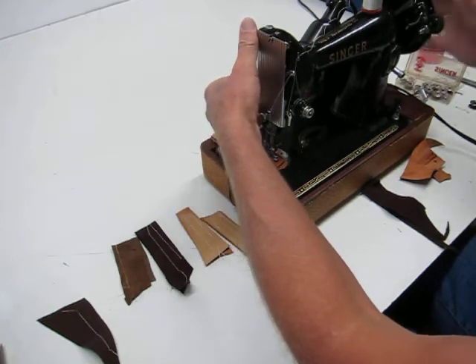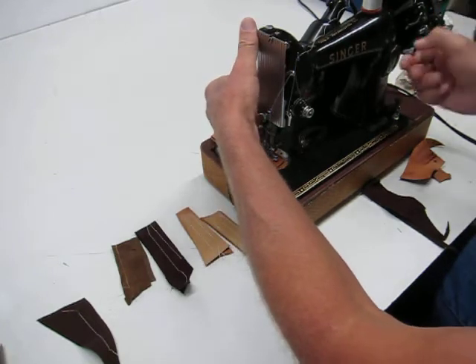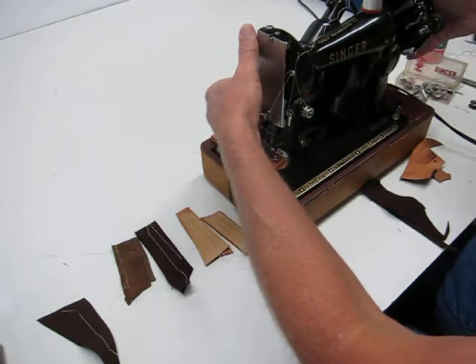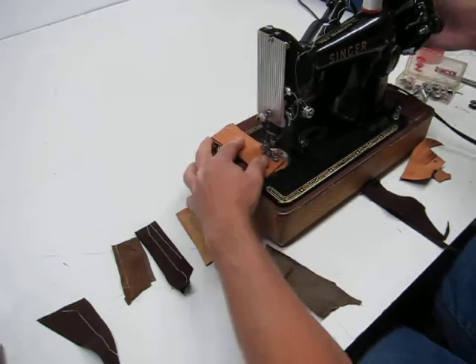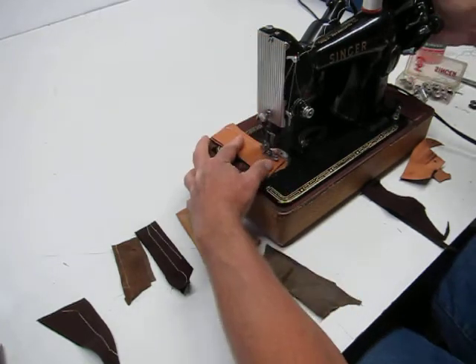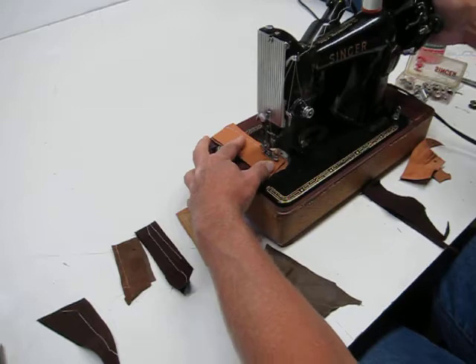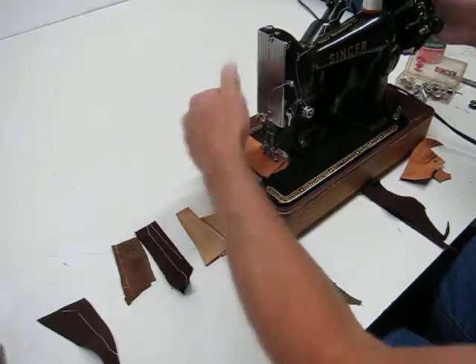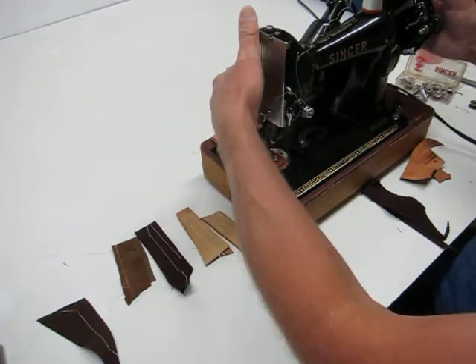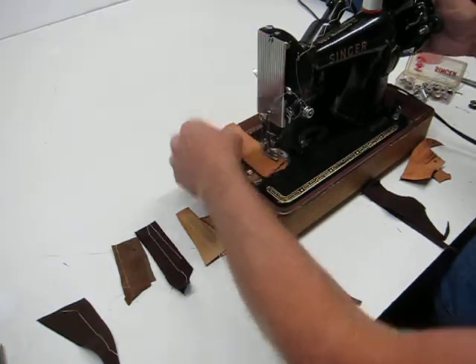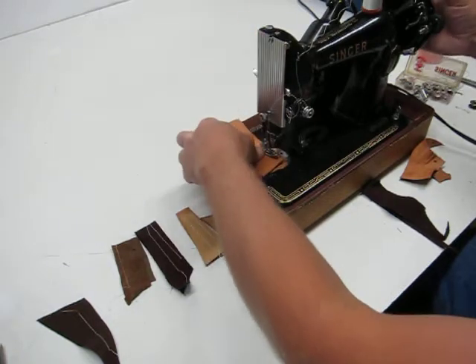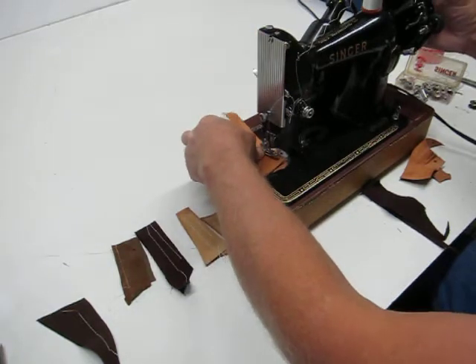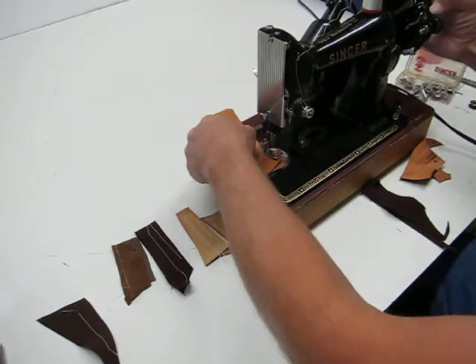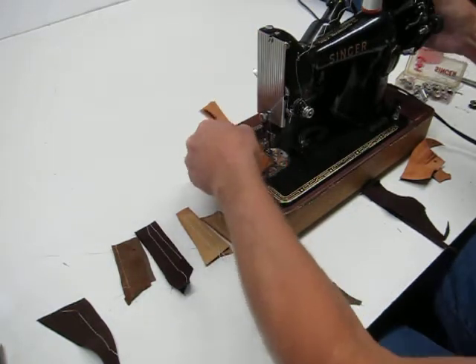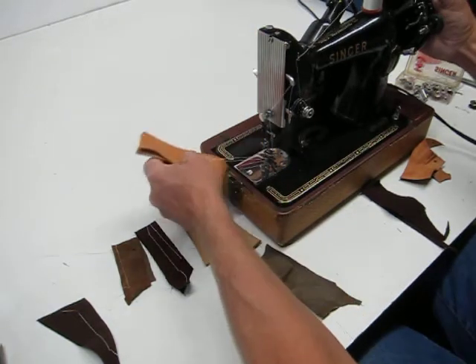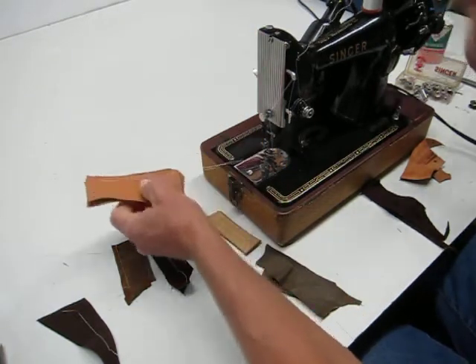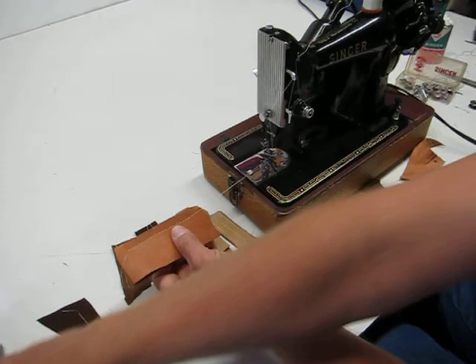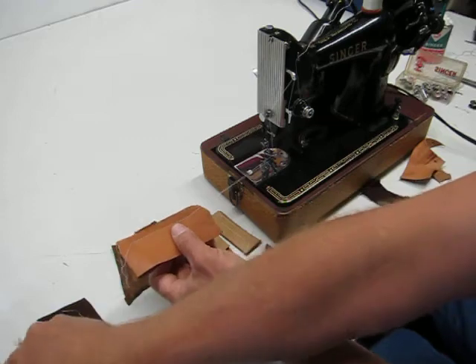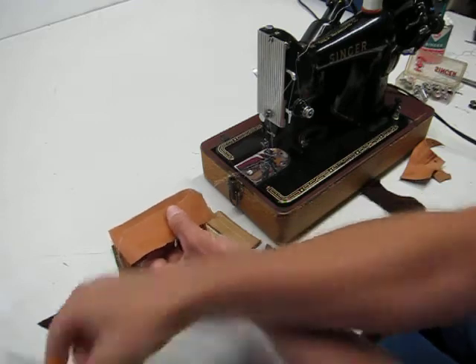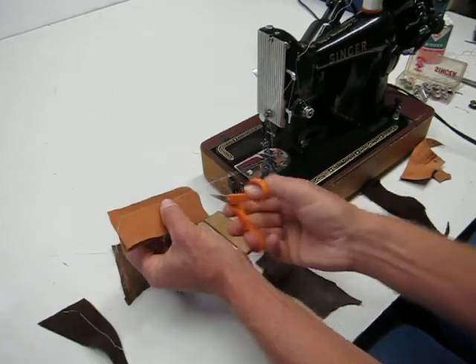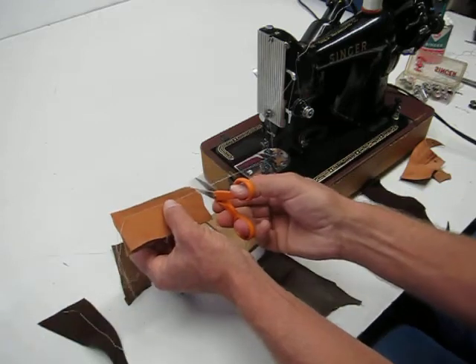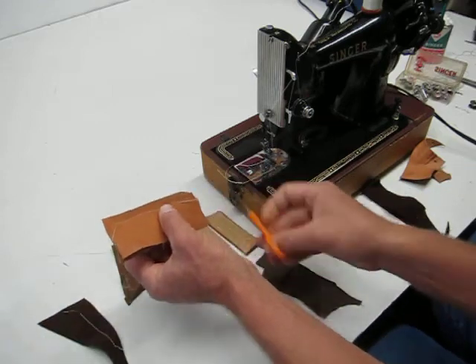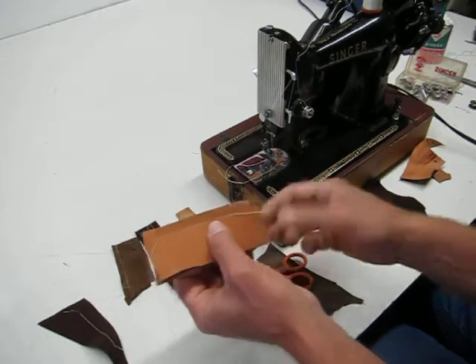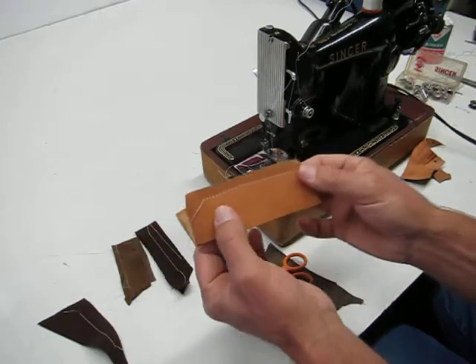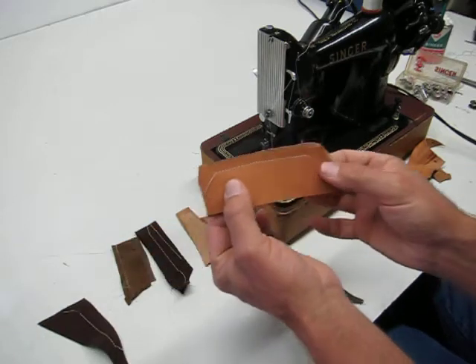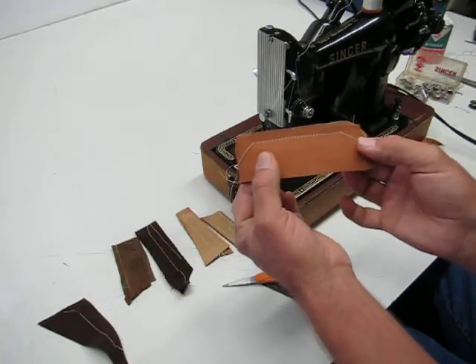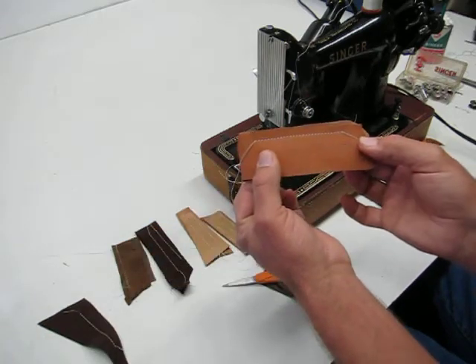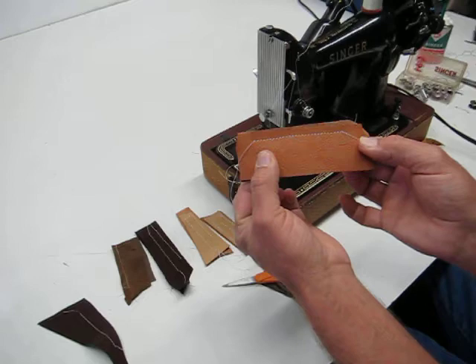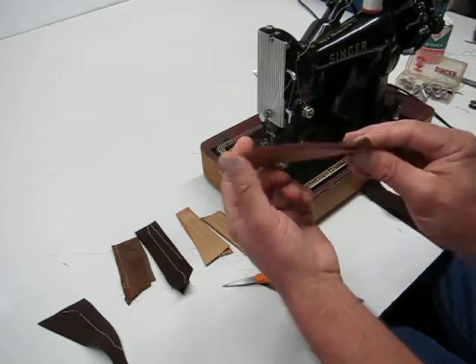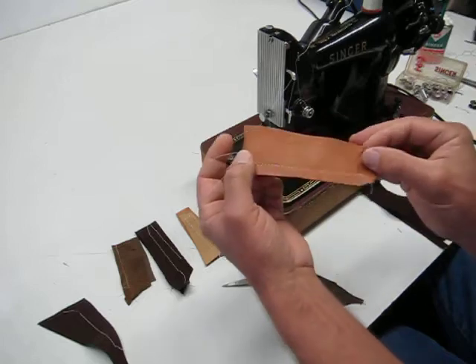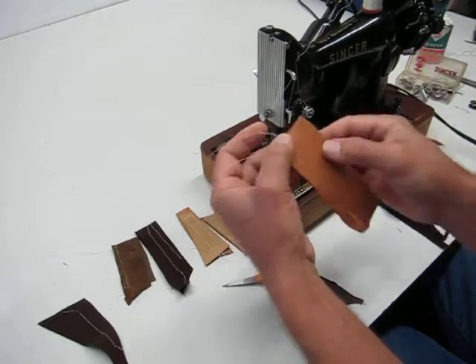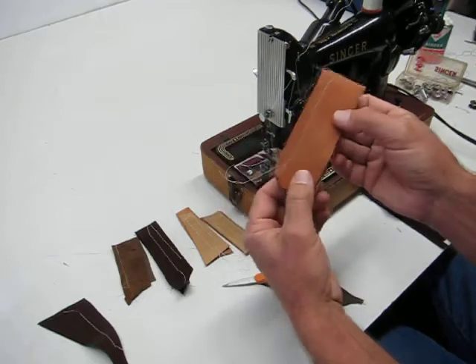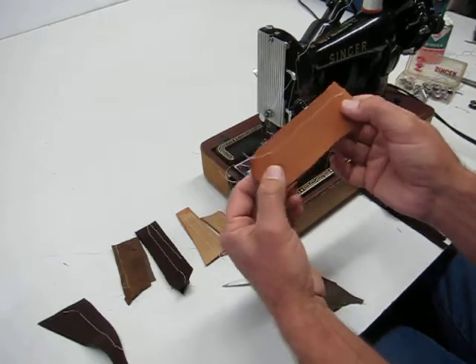And tie off with a single backstitch. There you go — there's the leather. You can see that just makes a beautiful stitch.